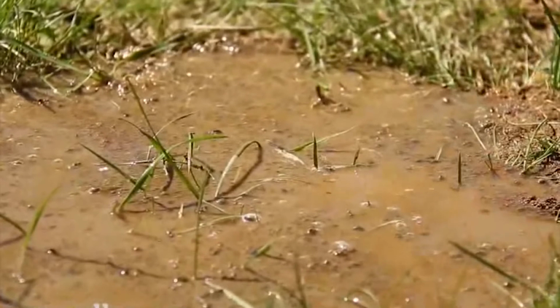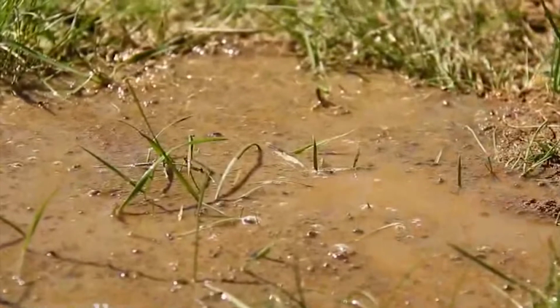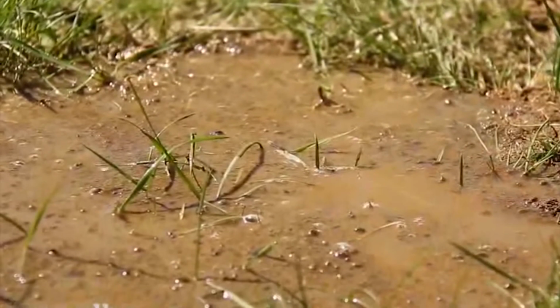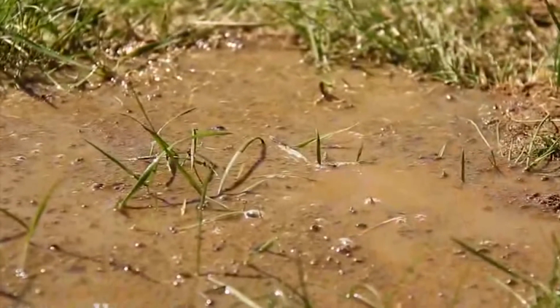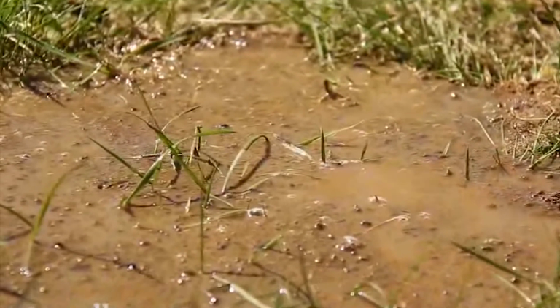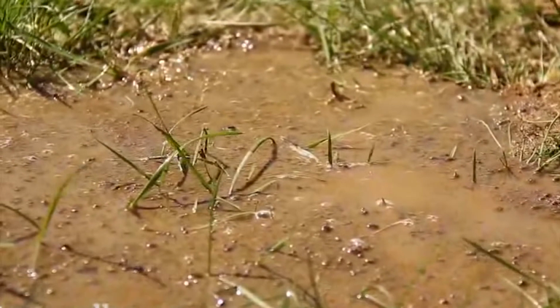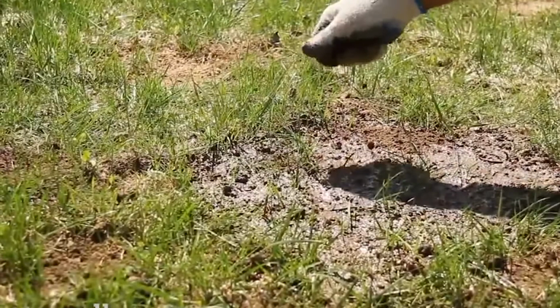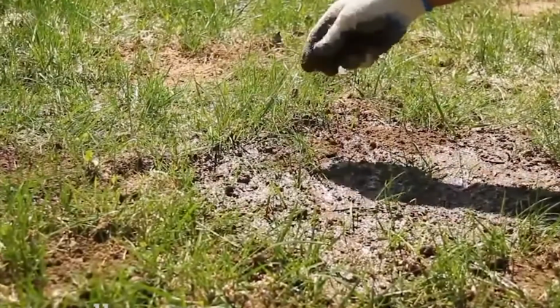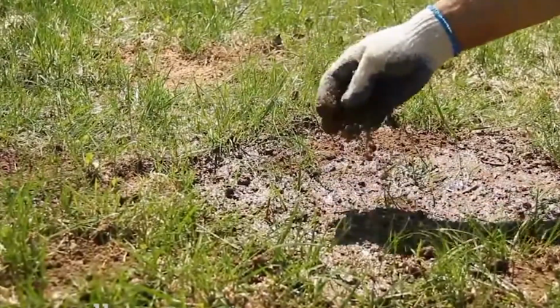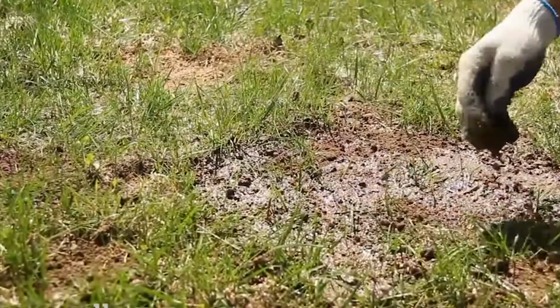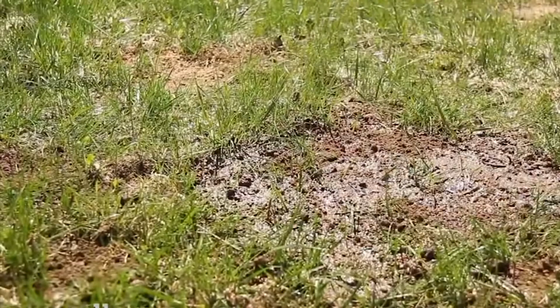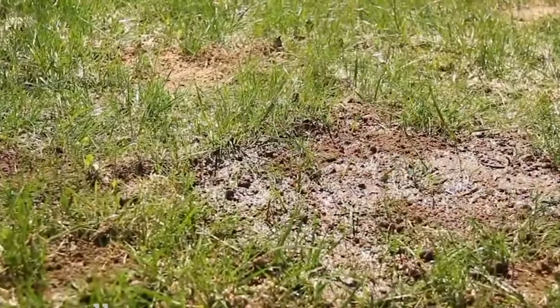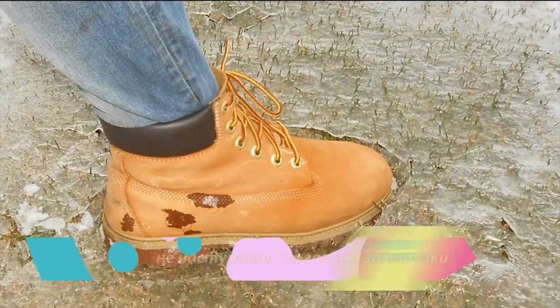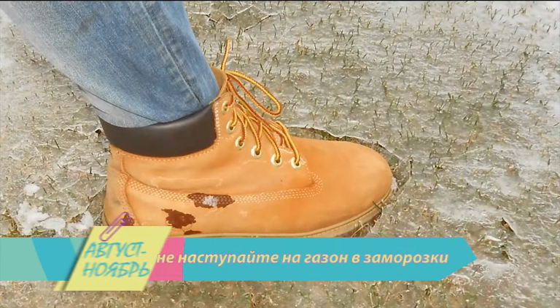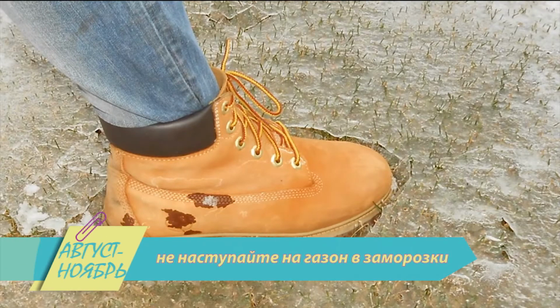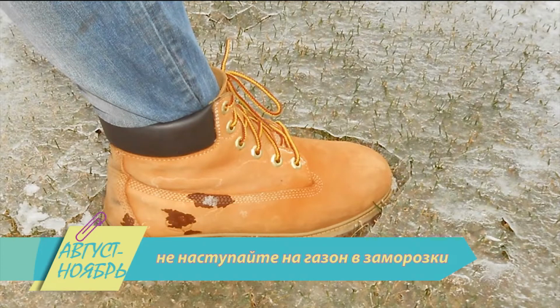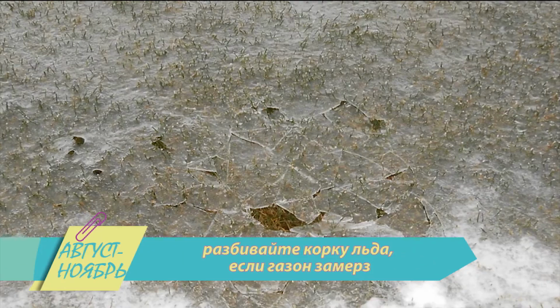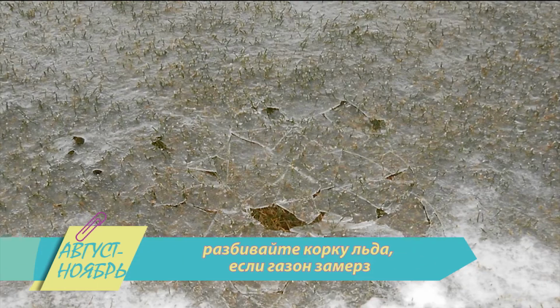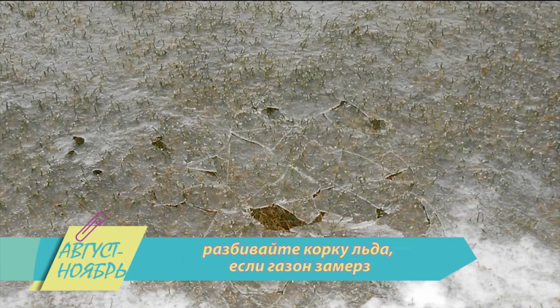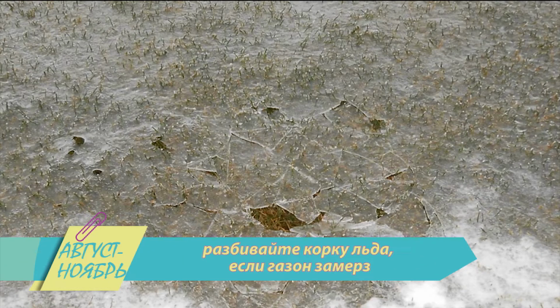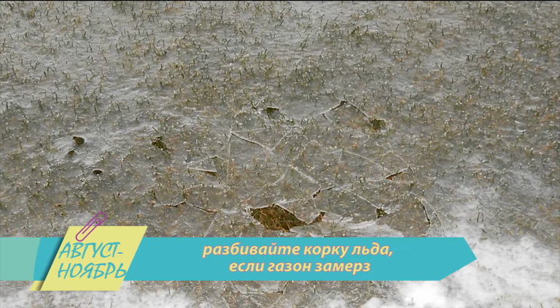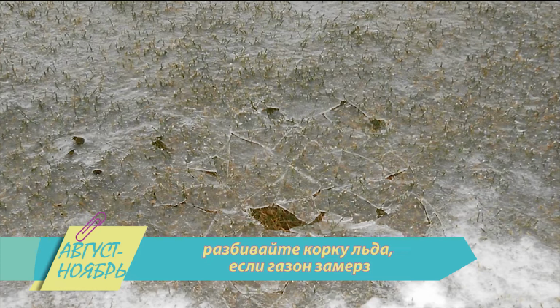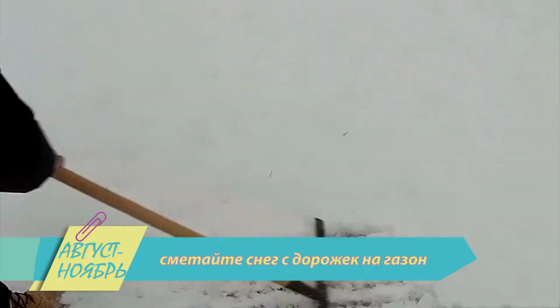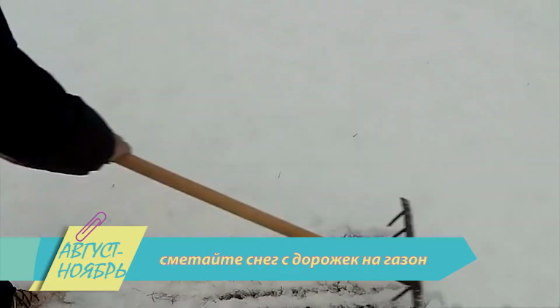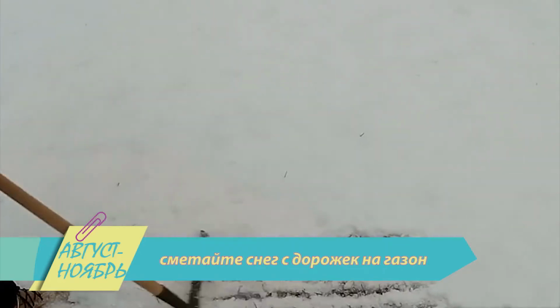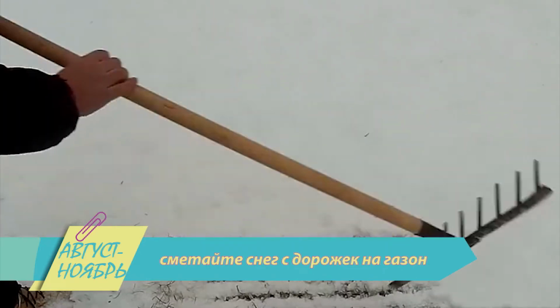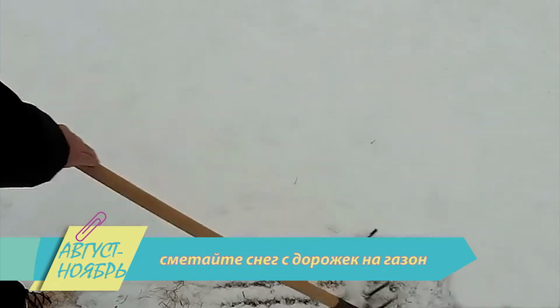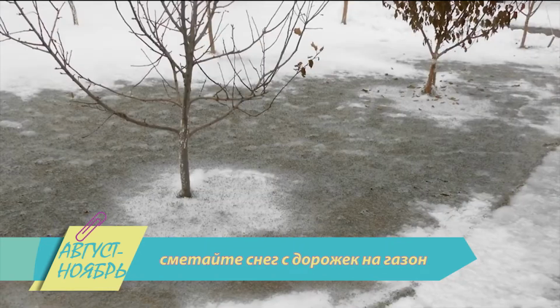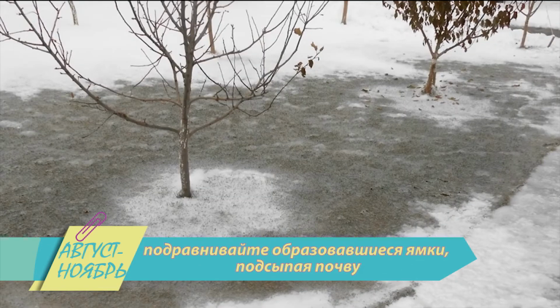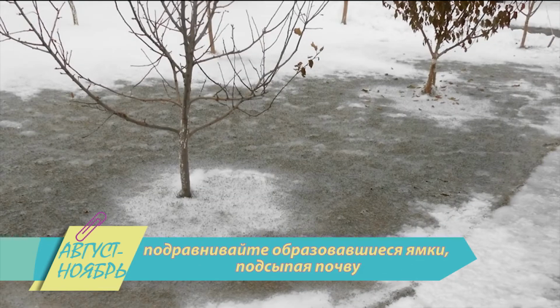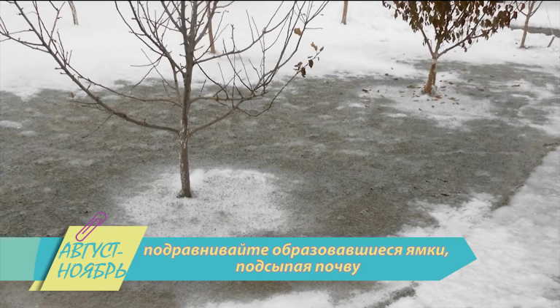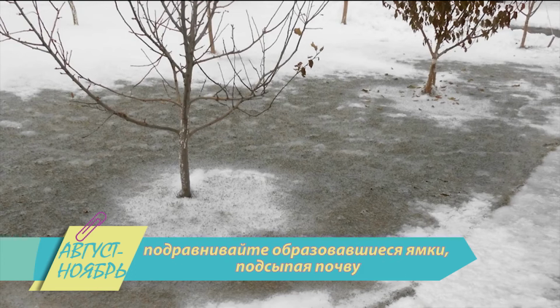И напоследок несколько полезных рекомендаций по уходу за газоном в осенне-зимний период: не наступайте на газон в заморозки; разбивайте корку льда, если газон замёрз; сметайте снег с дорожек на газон; подравнивайте образовавшиеся ямки, подсыпая почву.